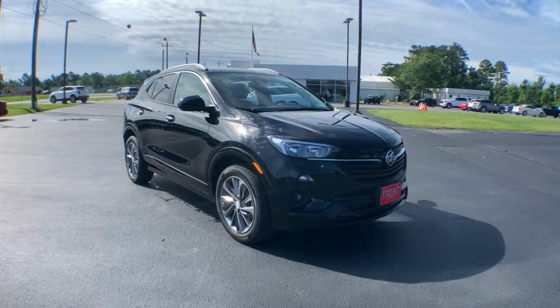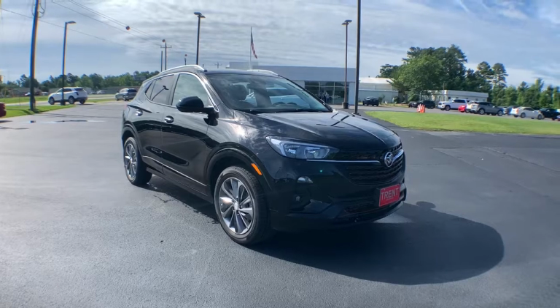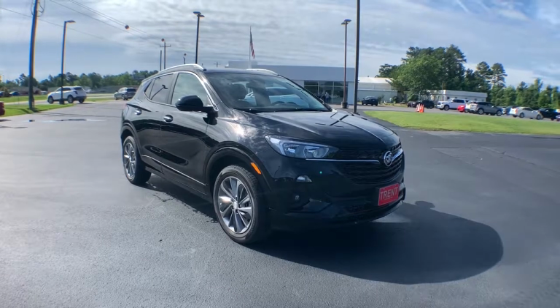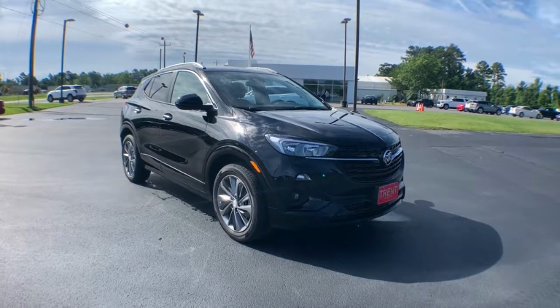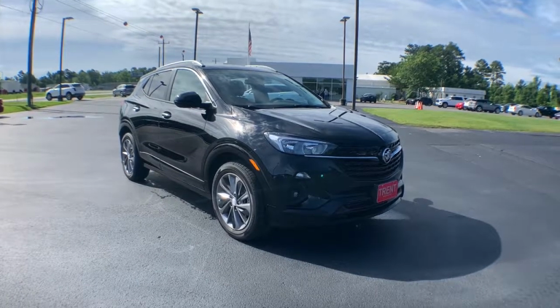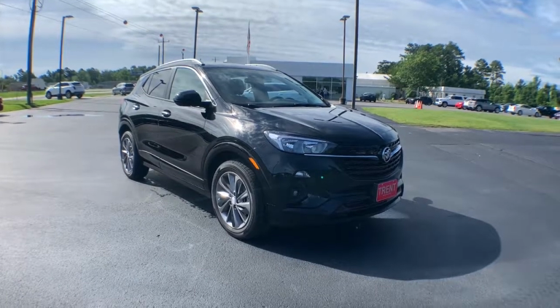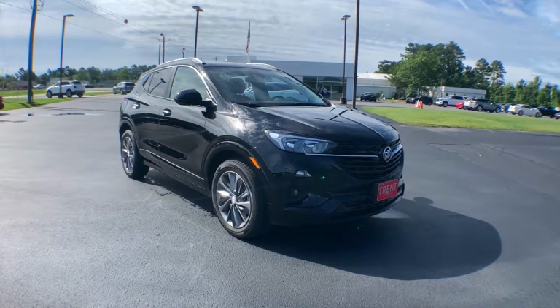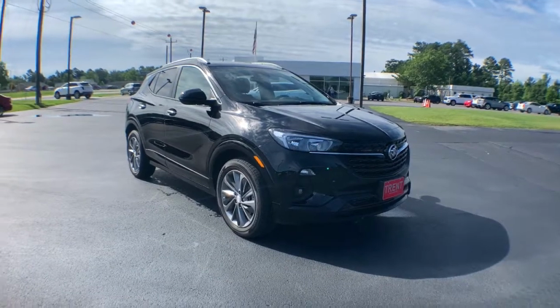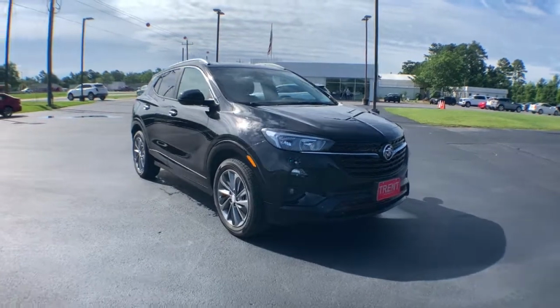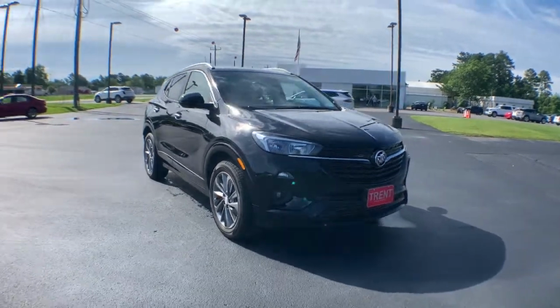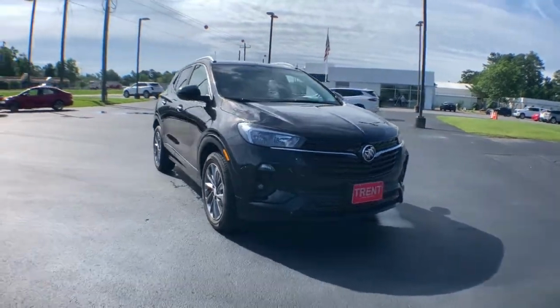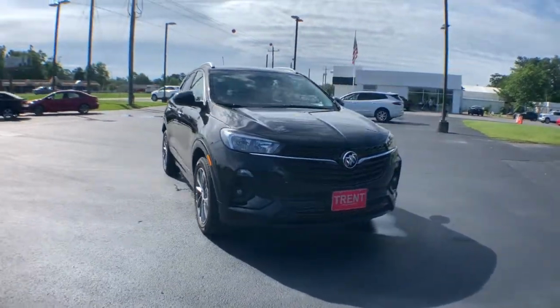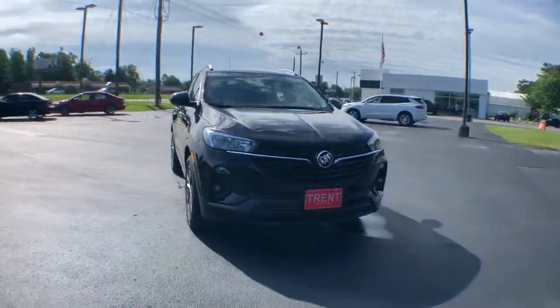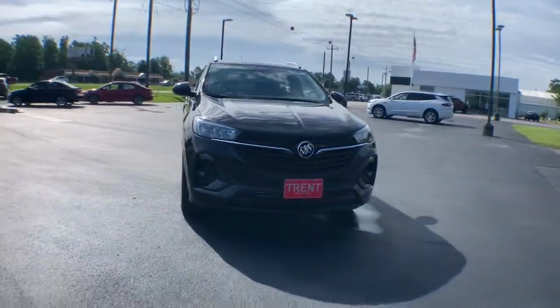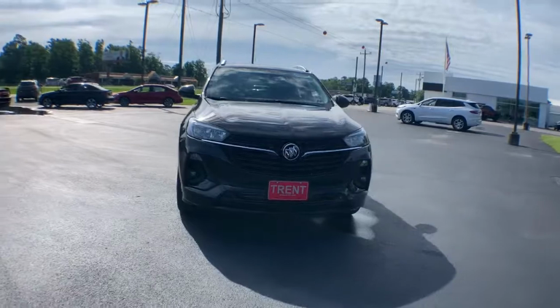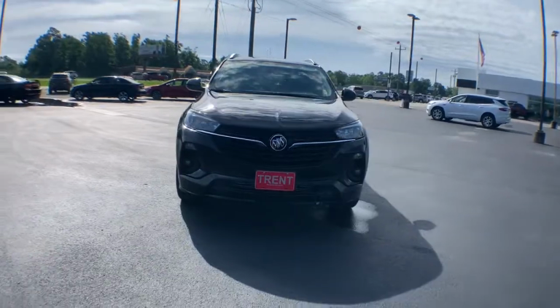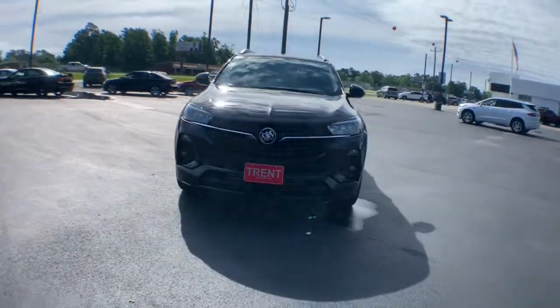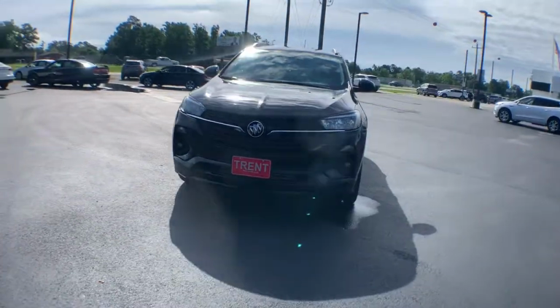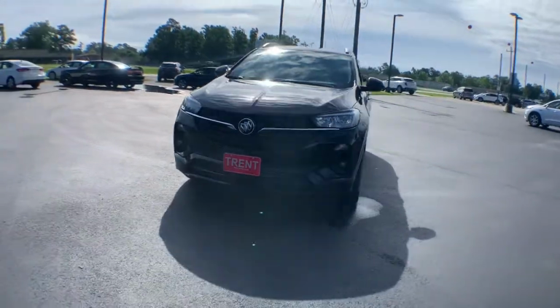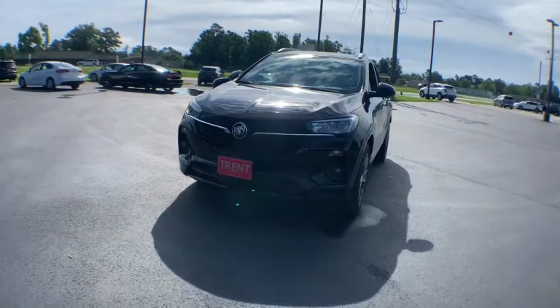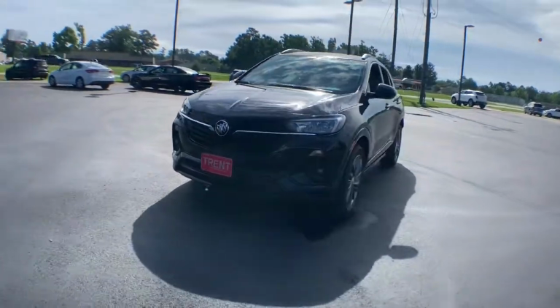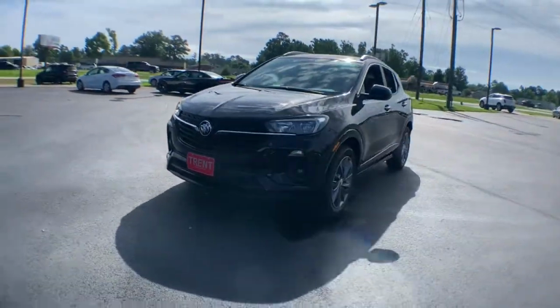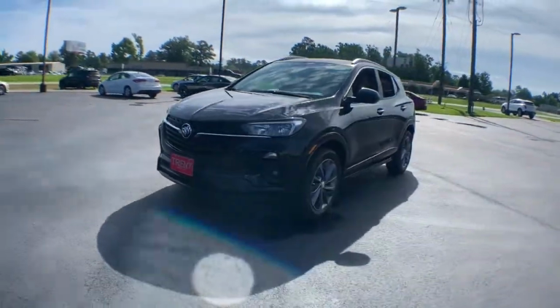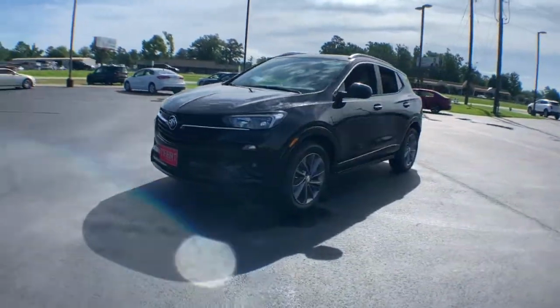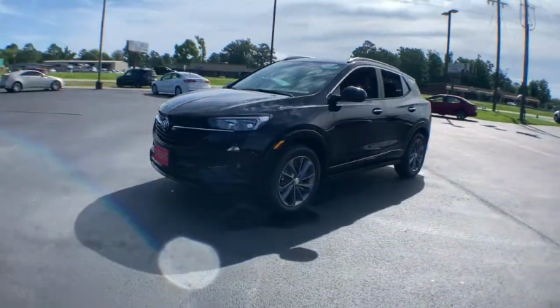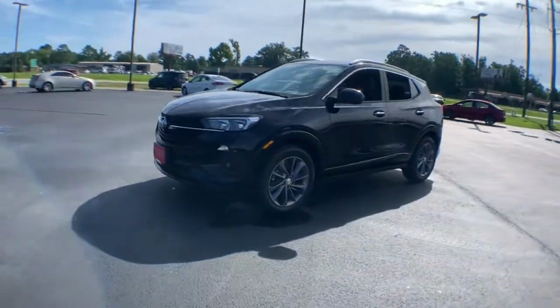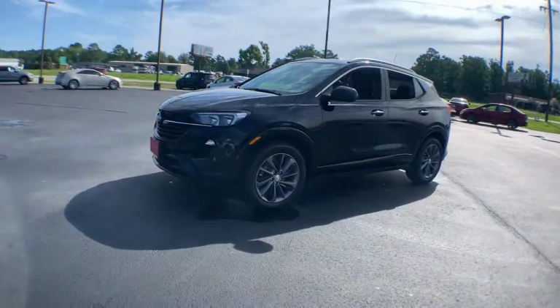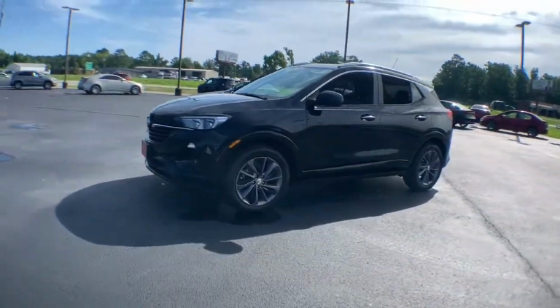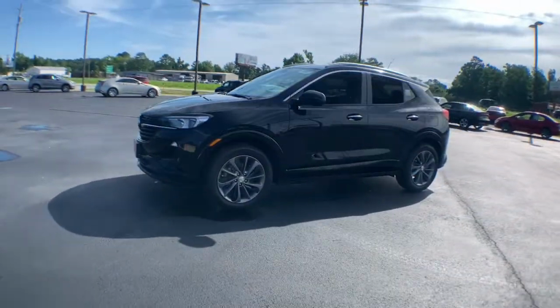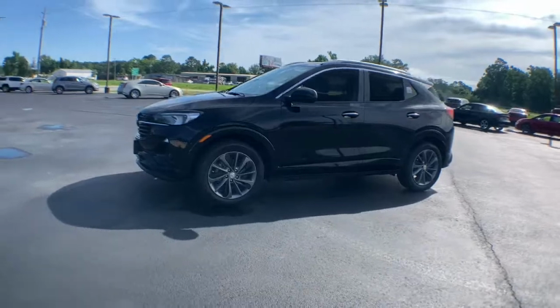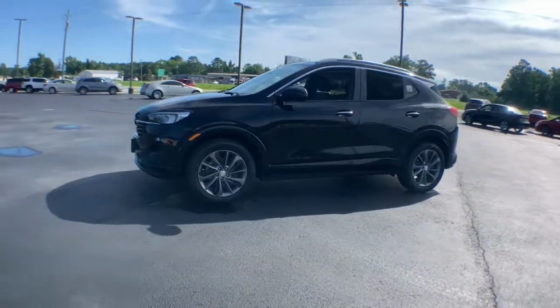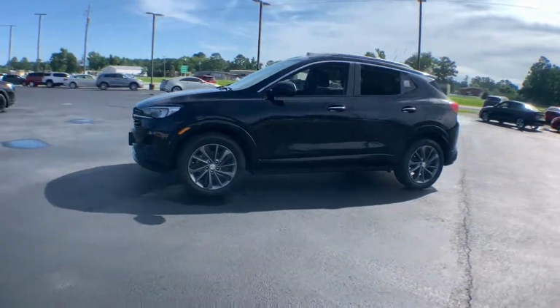Get acquainted with the 2021 Buick Encore. Have fun getting where you need to go in the sleek and nimble Encore, the small luxury SUV with a can-do attitude.